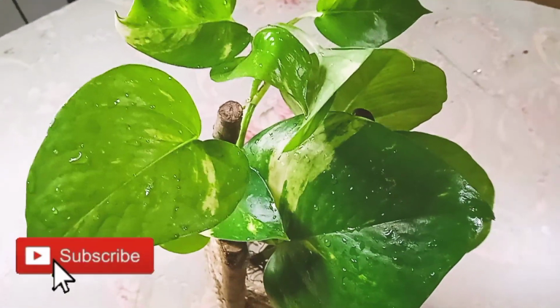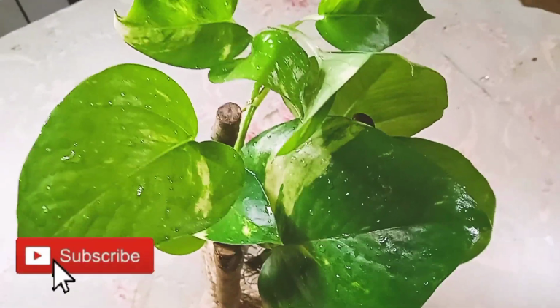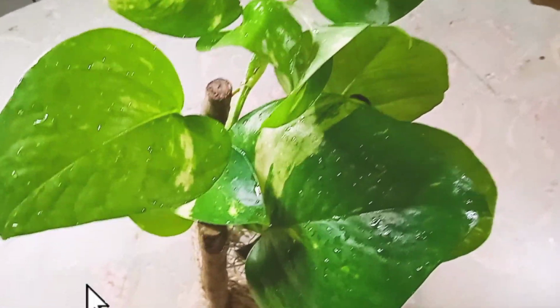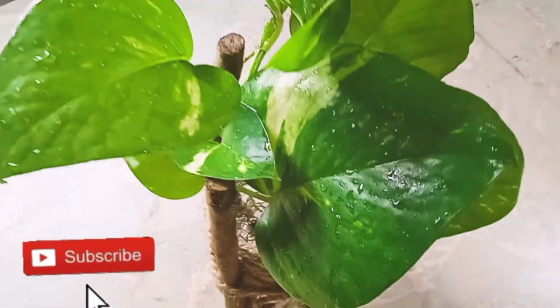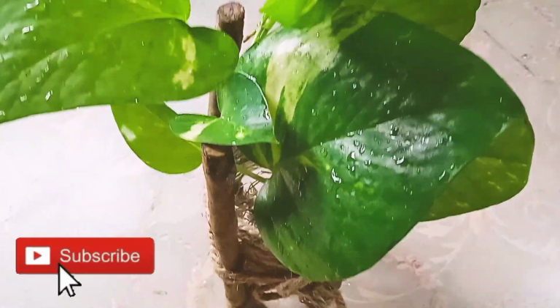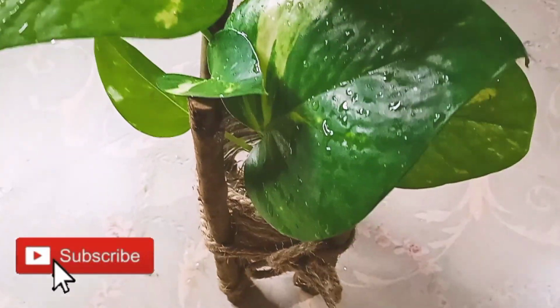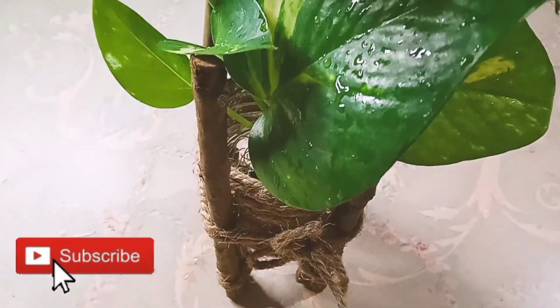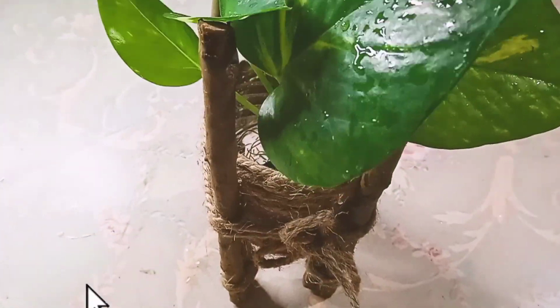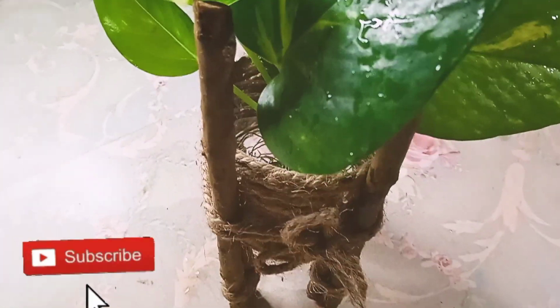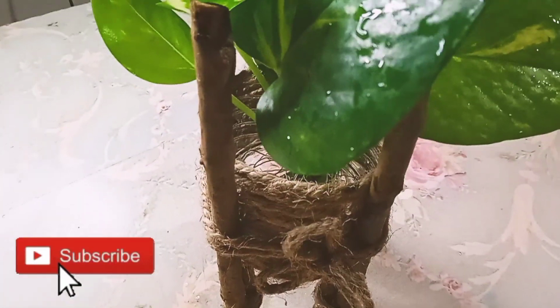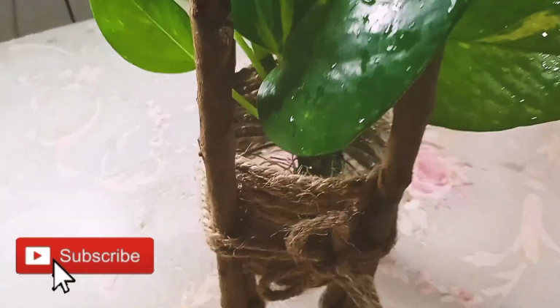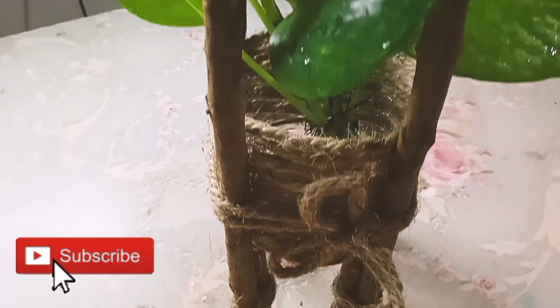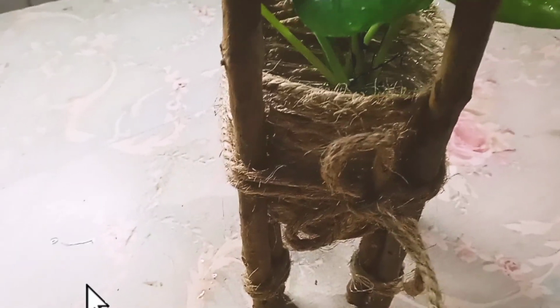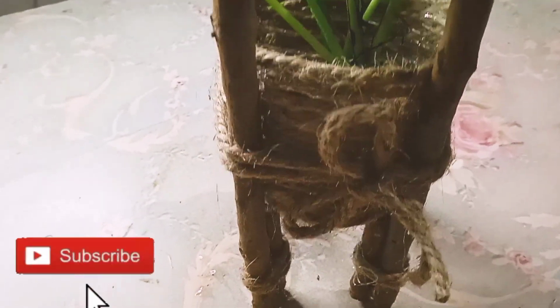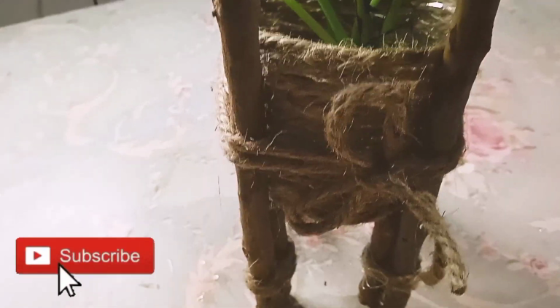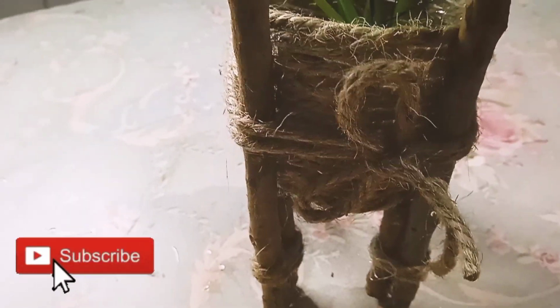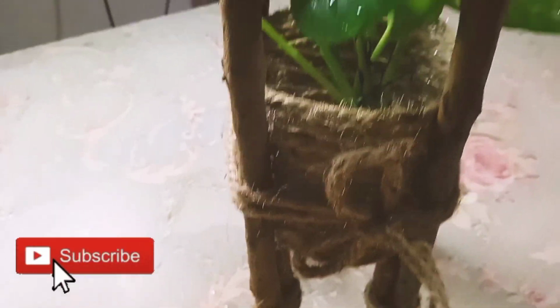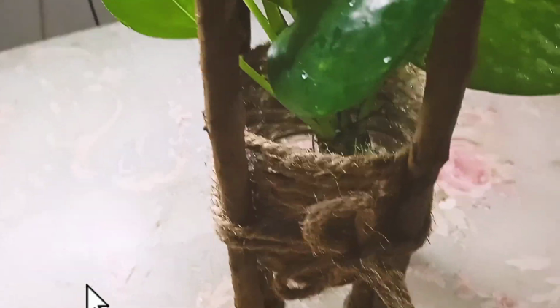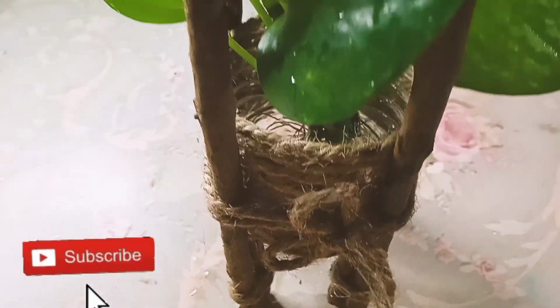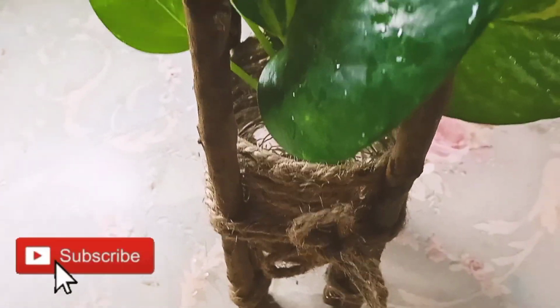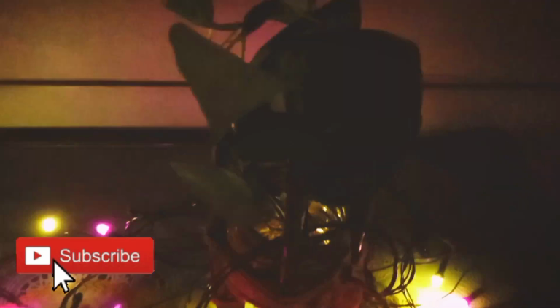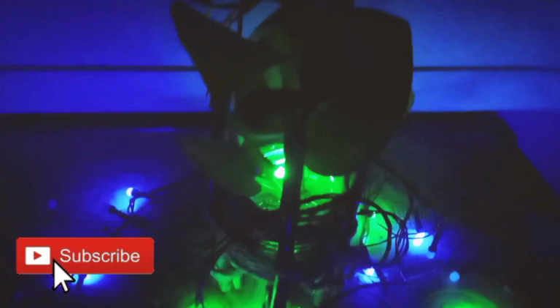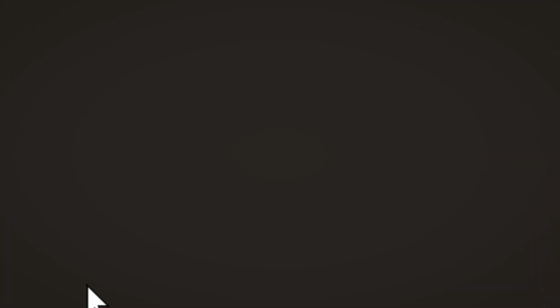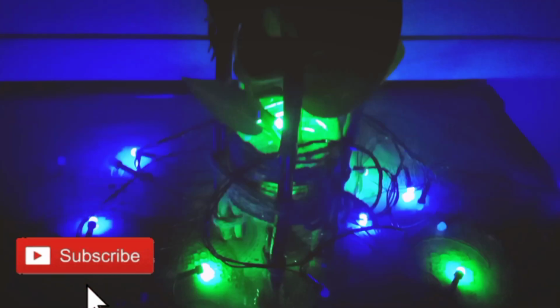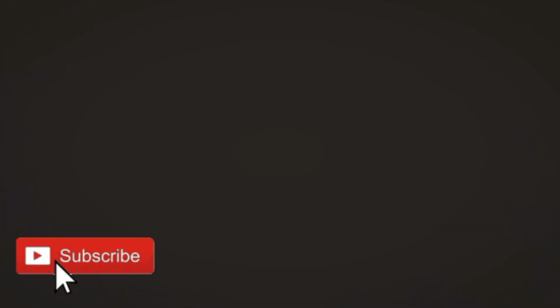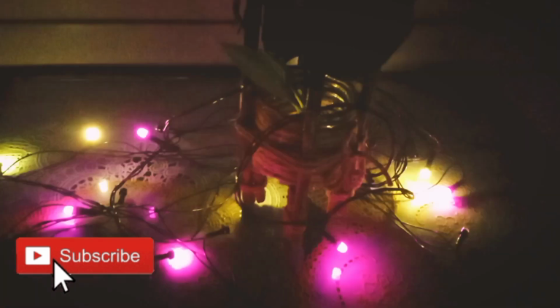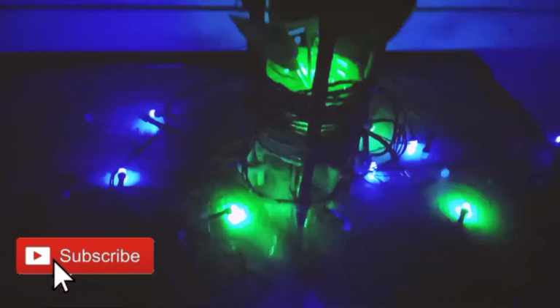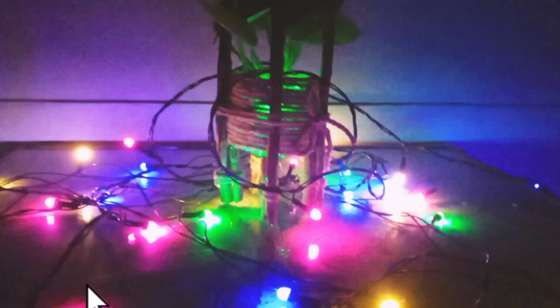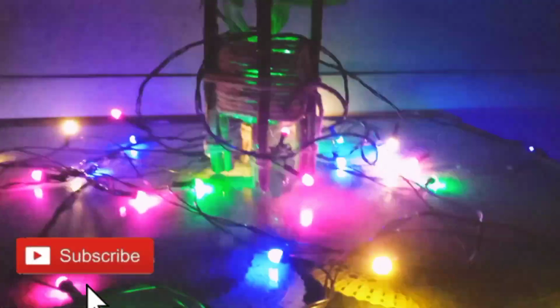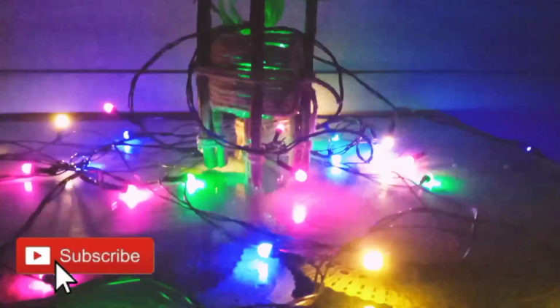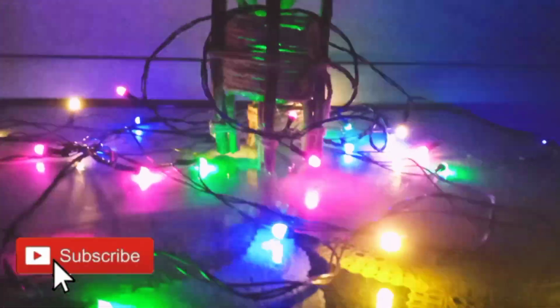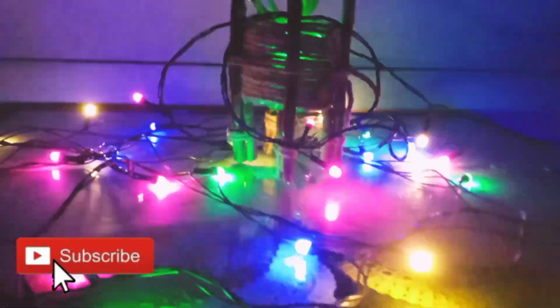As you can see, there is no other plant here. This is a great idea.